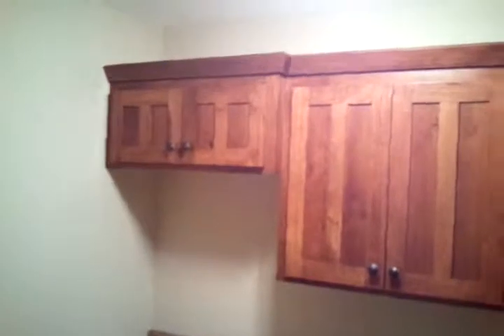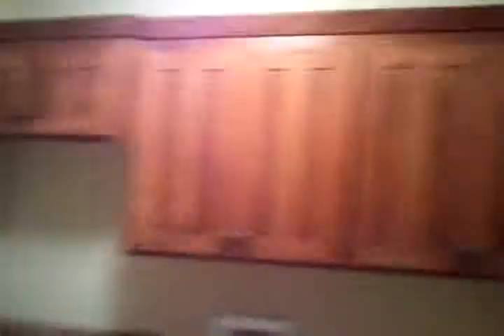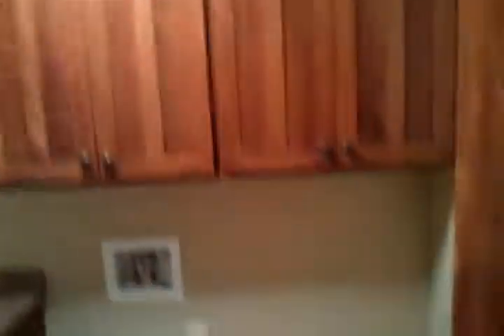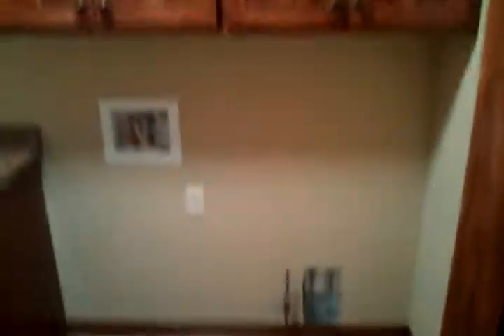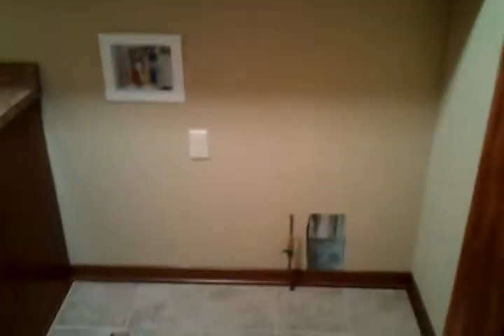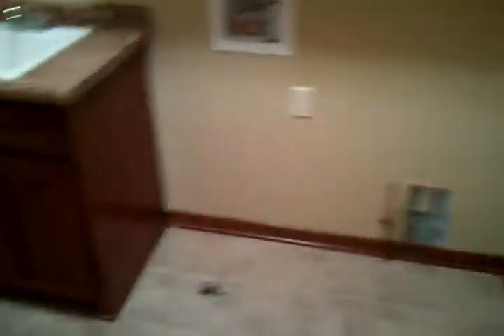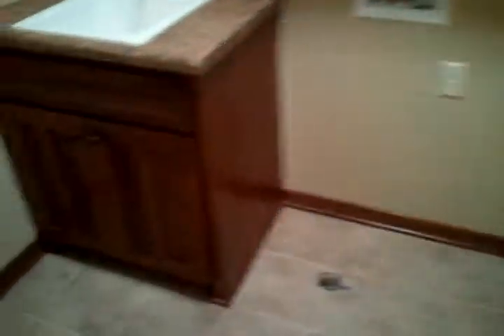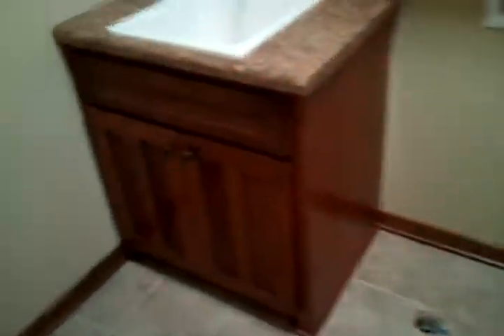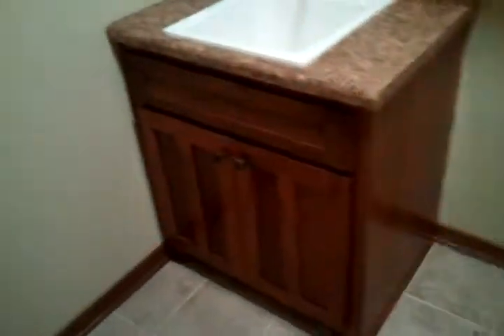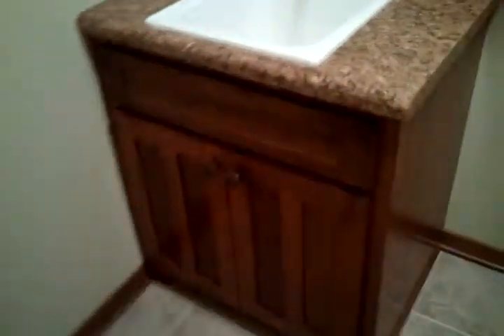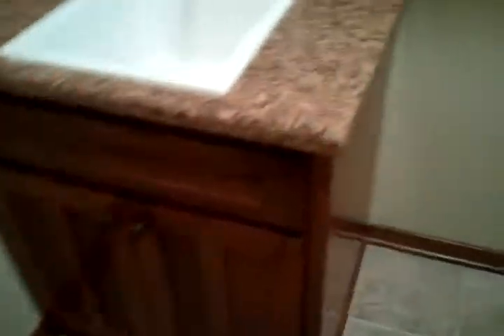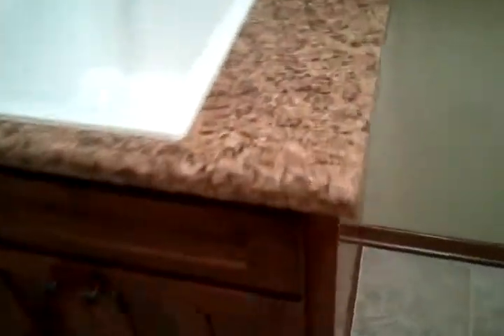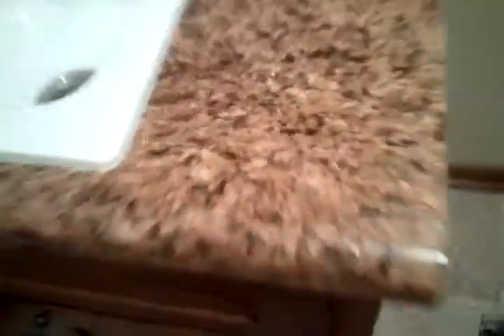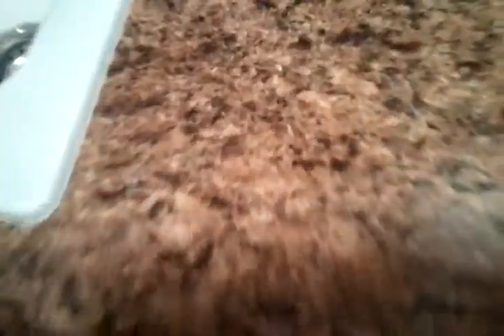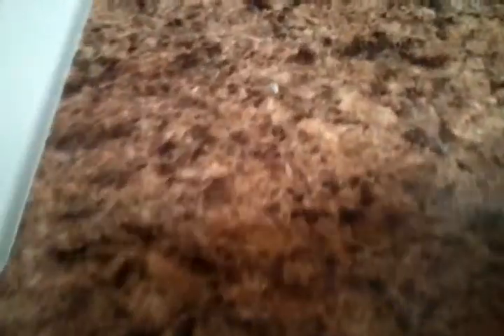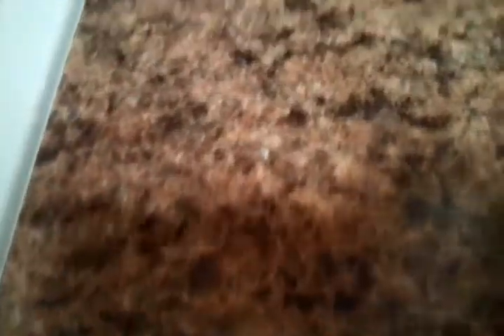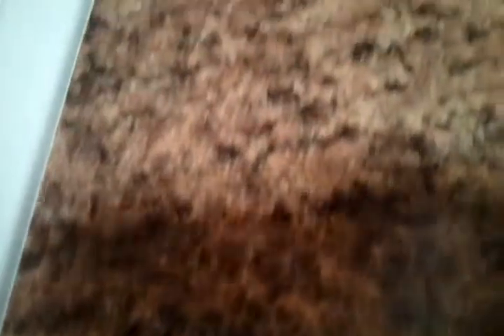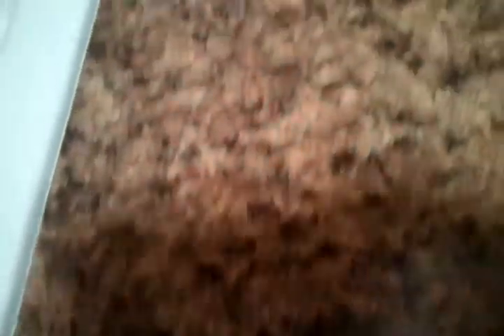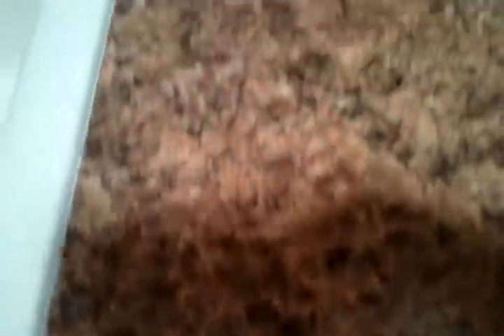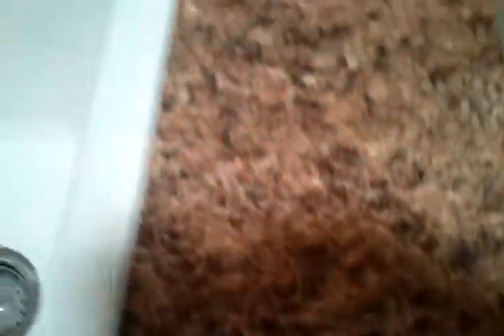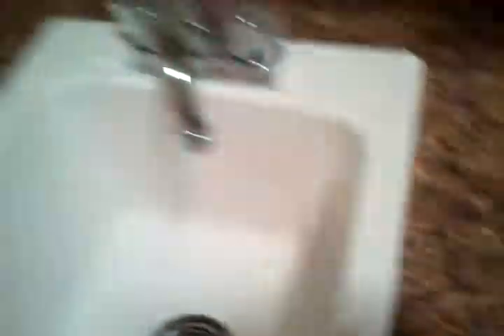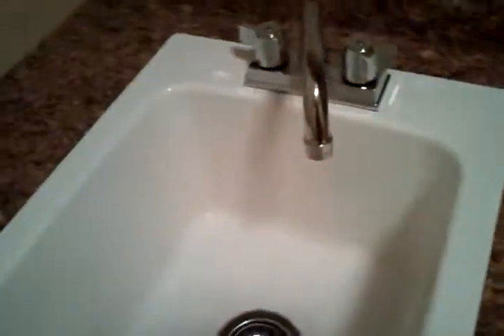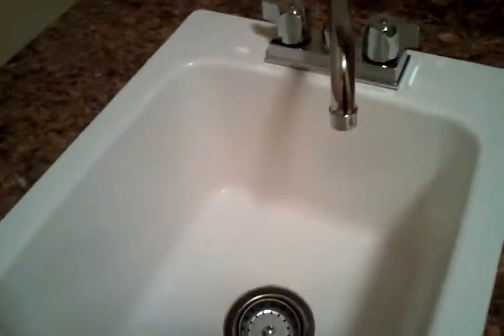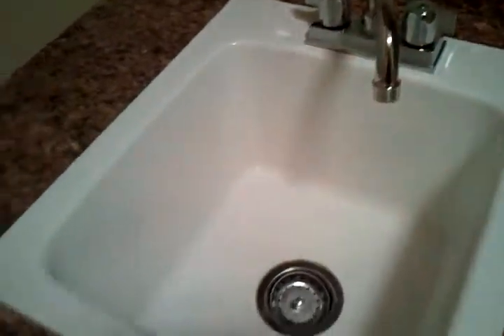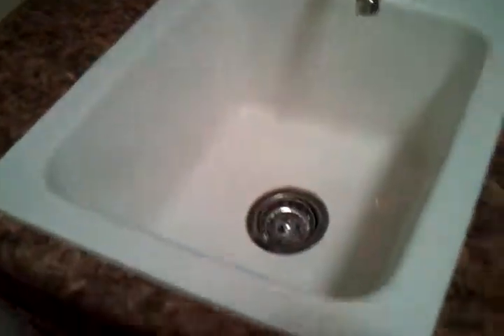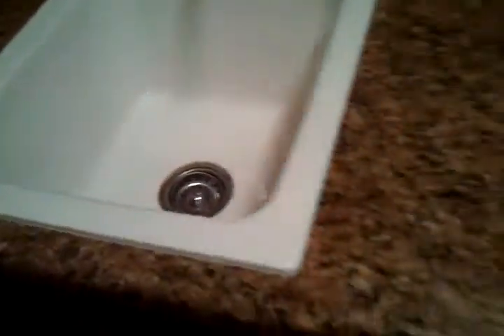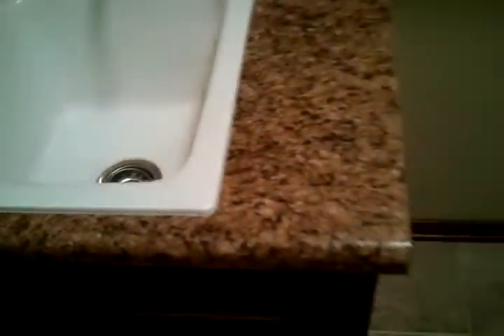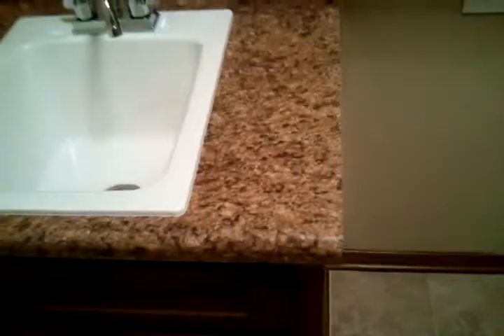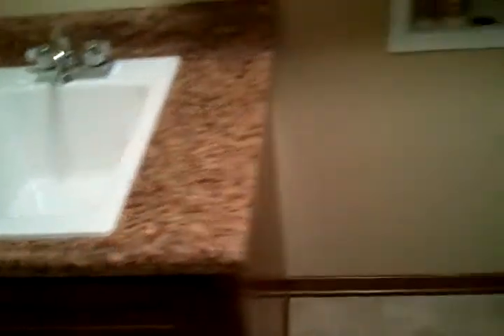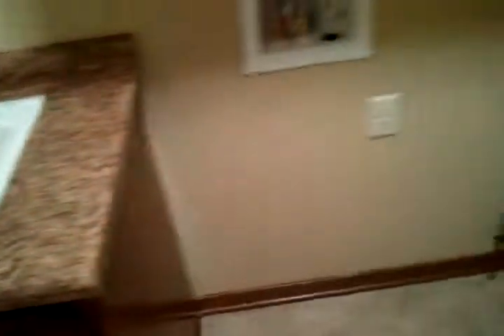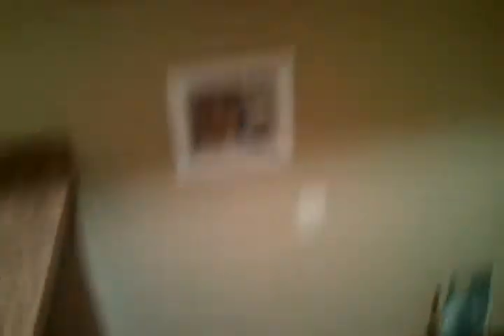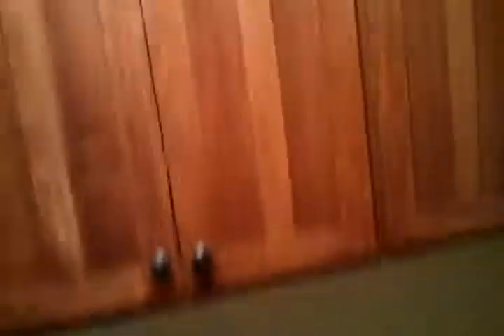Laundry — washer and dryer go there. This is a plastic laminate top. A little sink in there. Nice laundry.